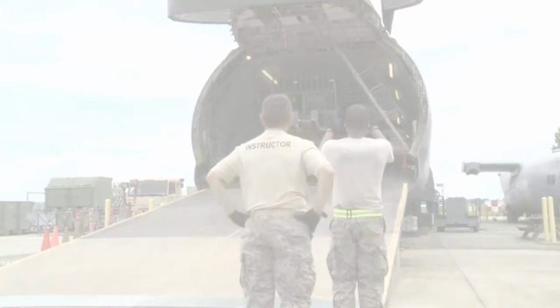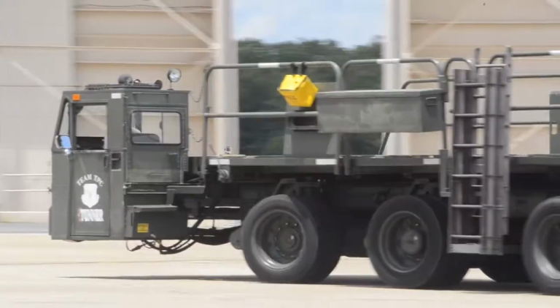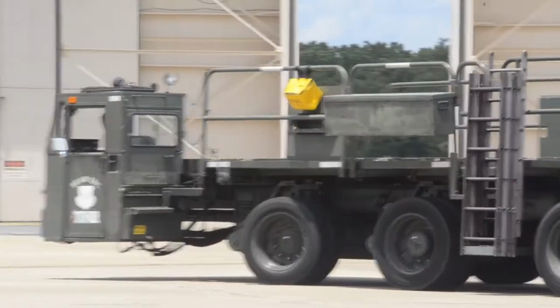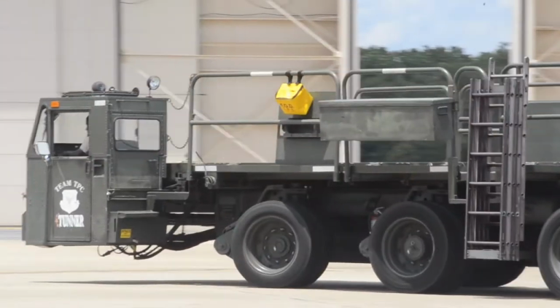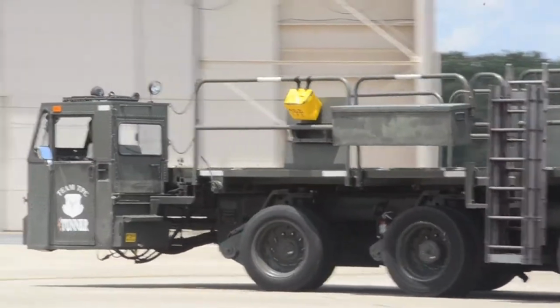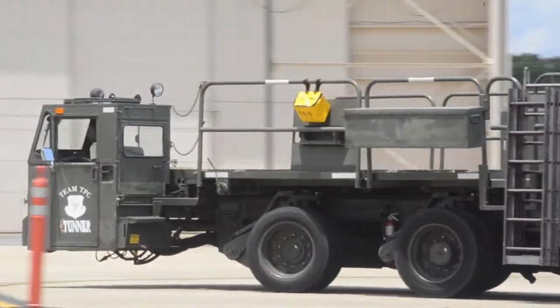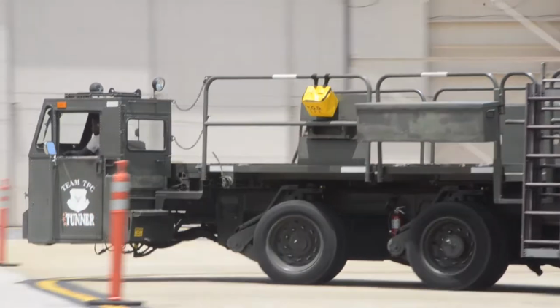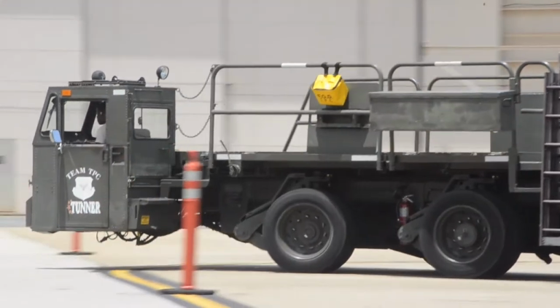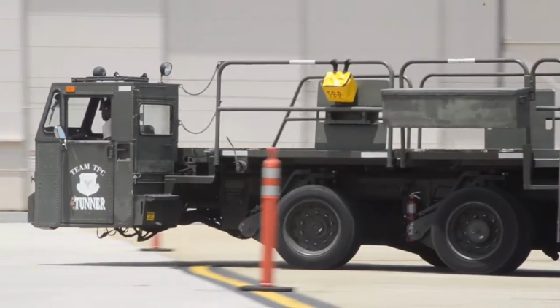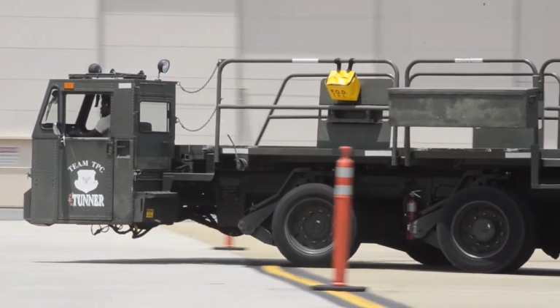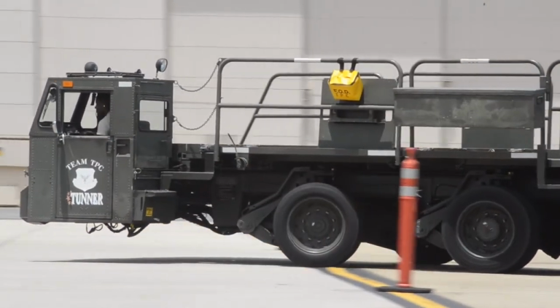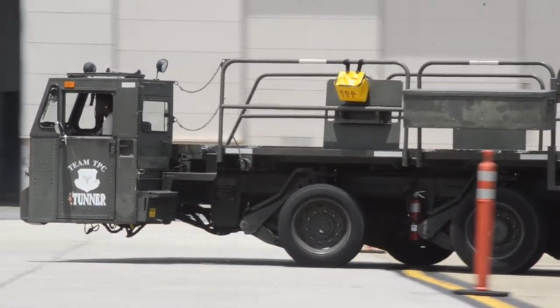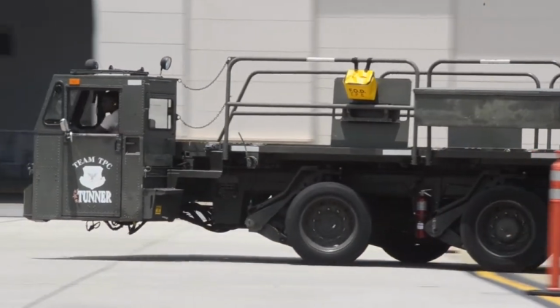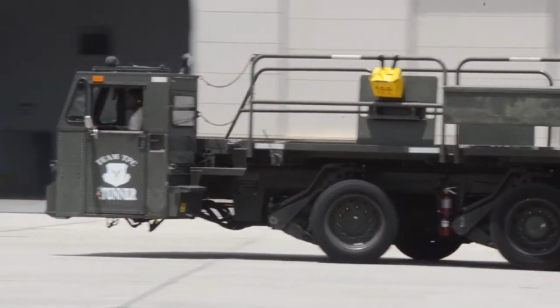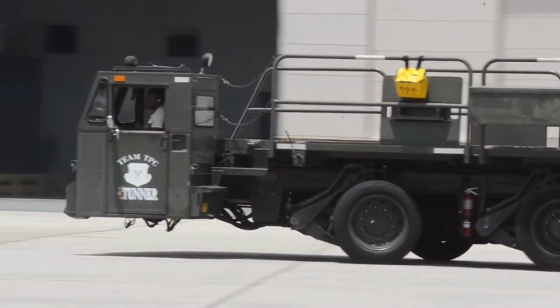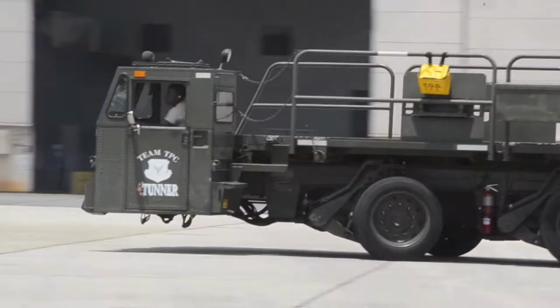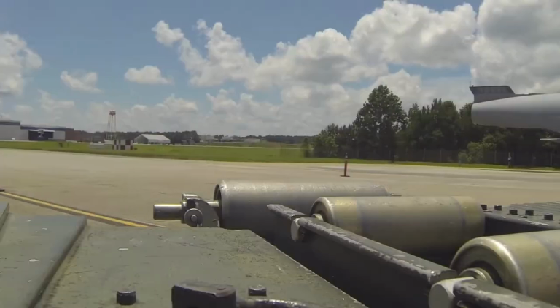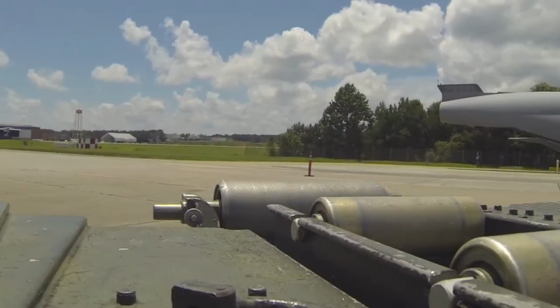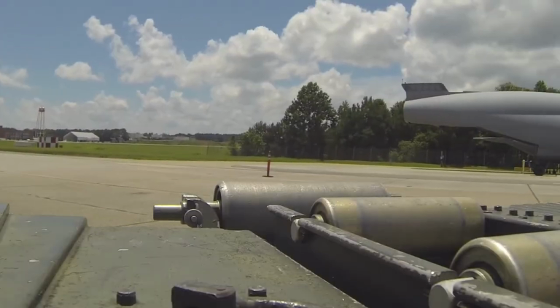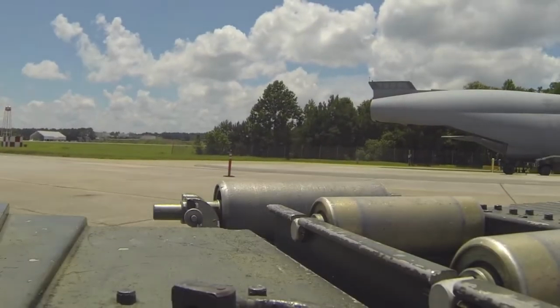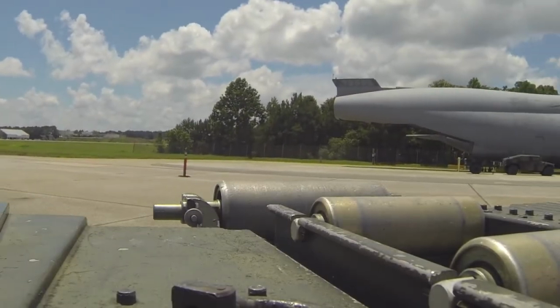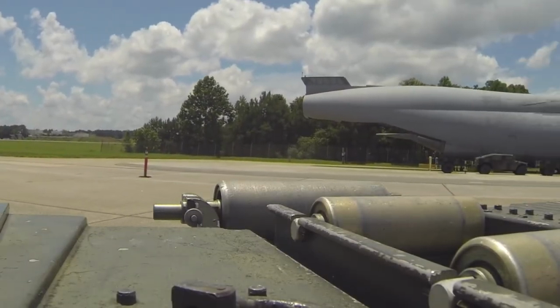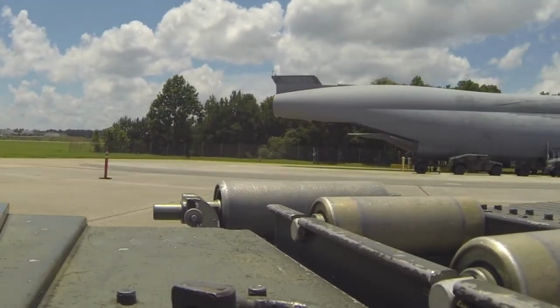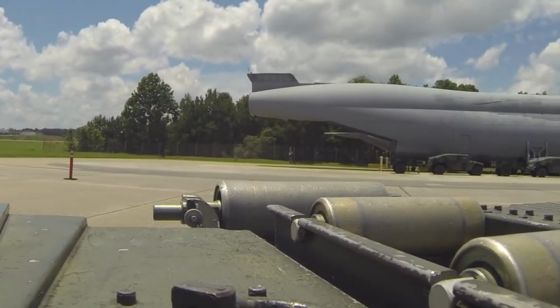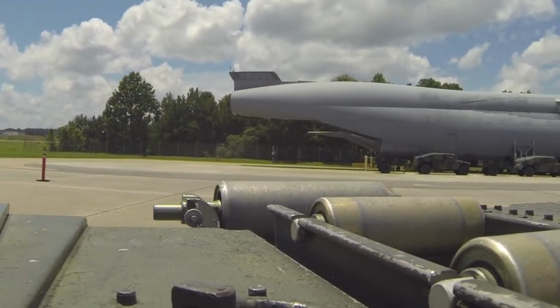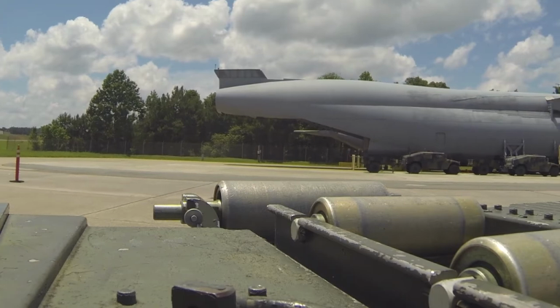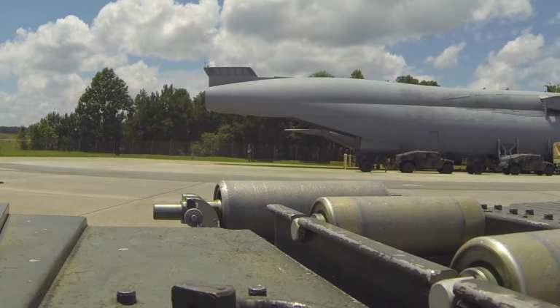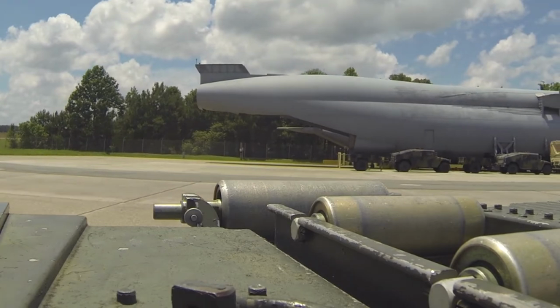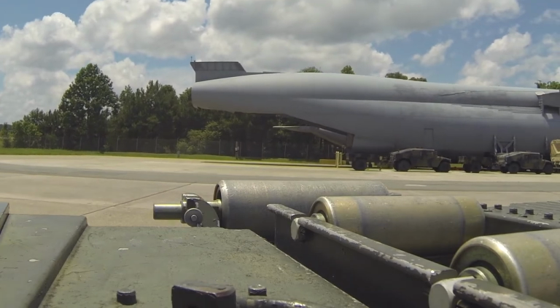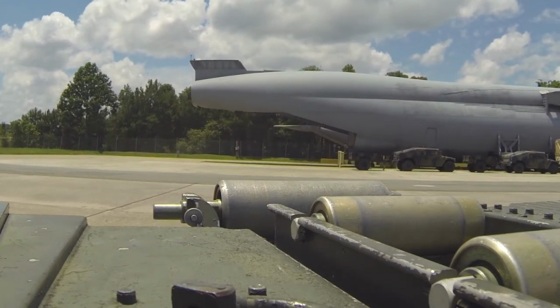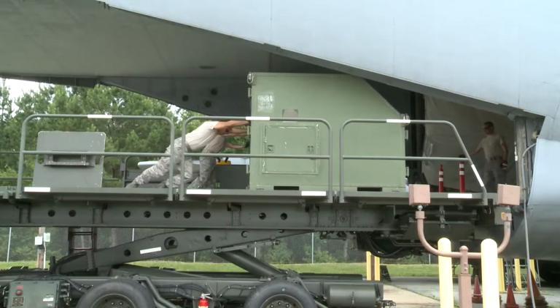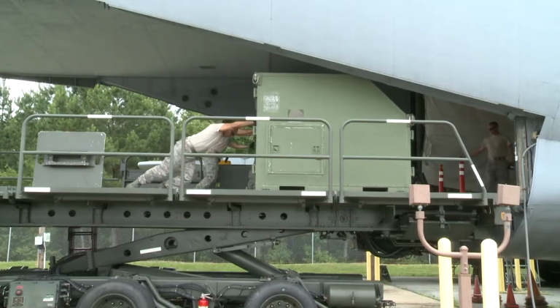The Tunner Aircraft Loader course is an 80-hour program providing students with the skills necessary to safely operate, load, and unload aircraft.